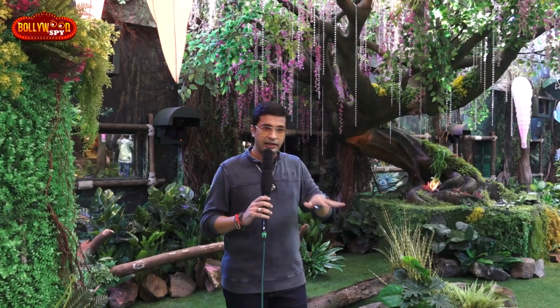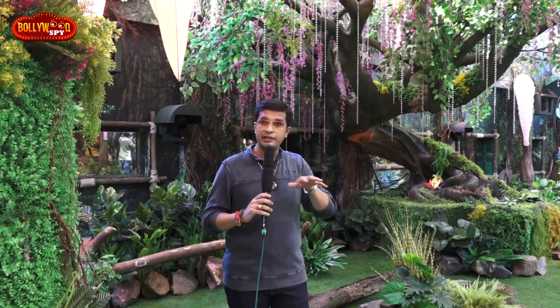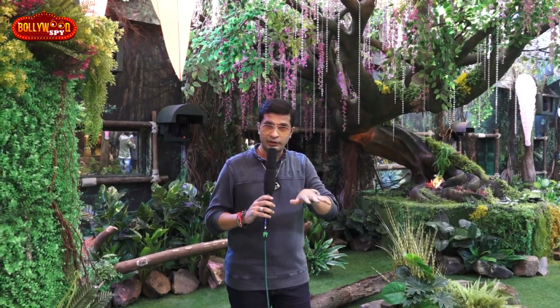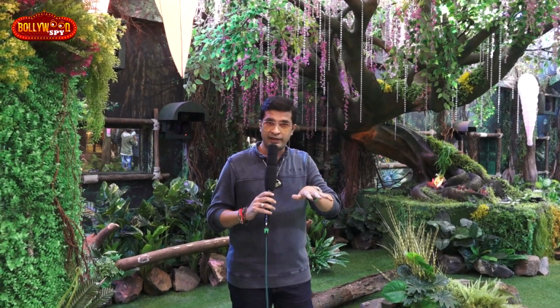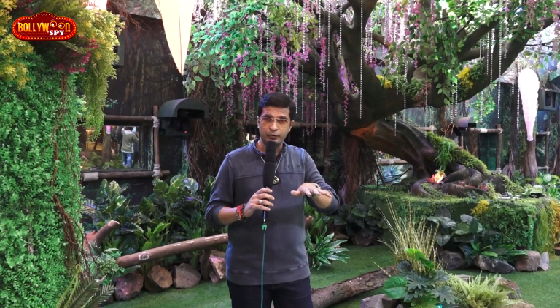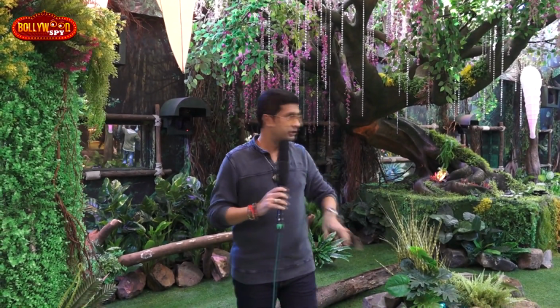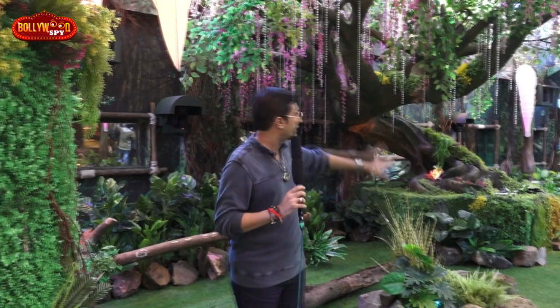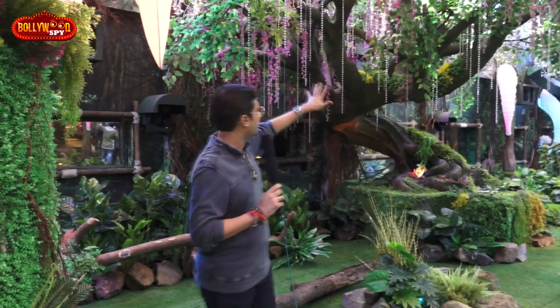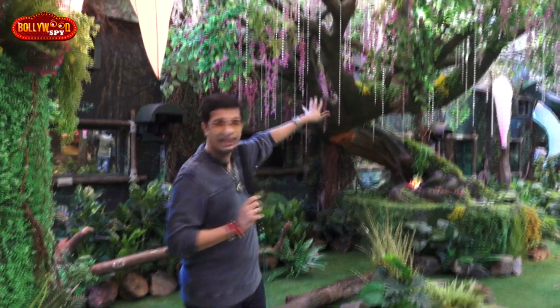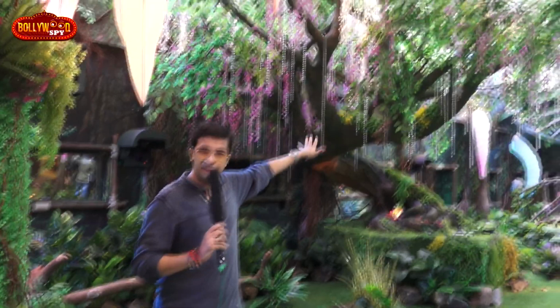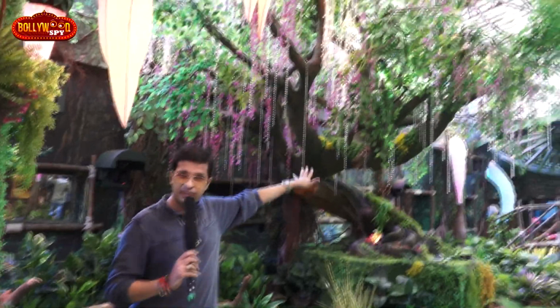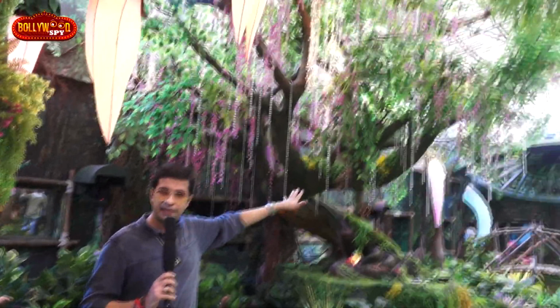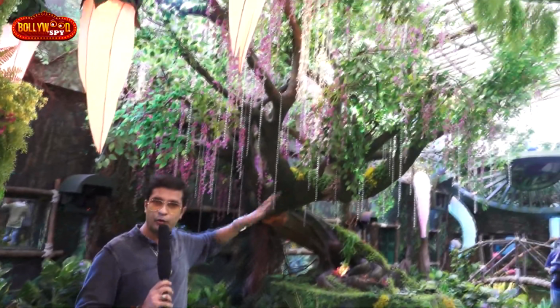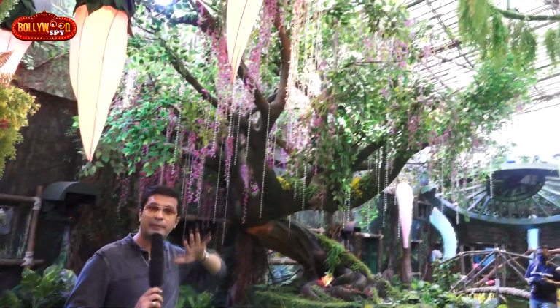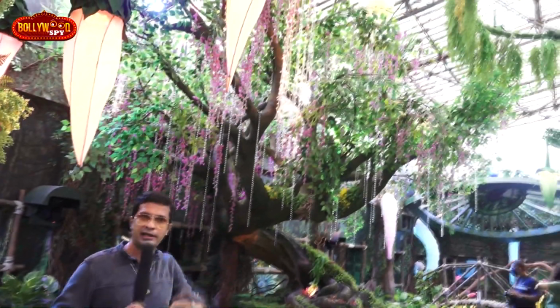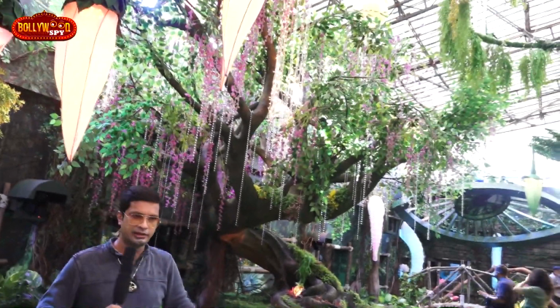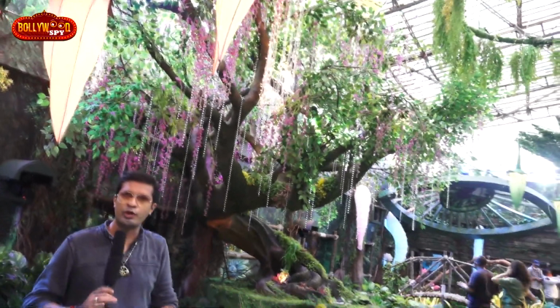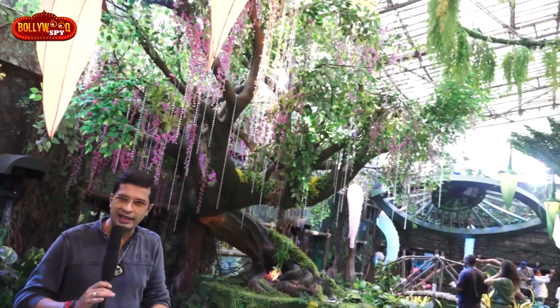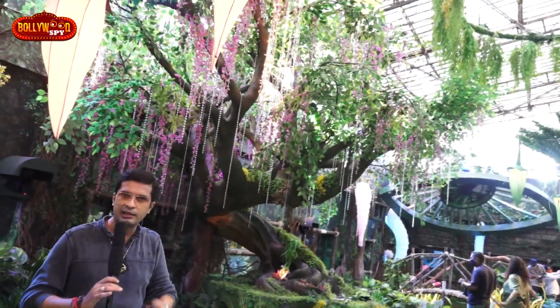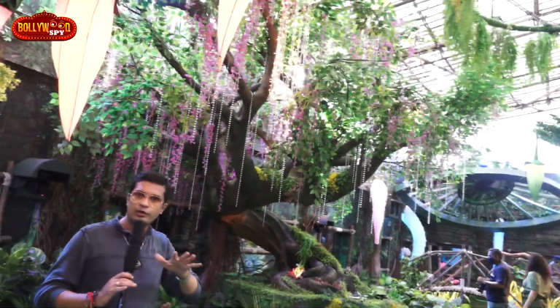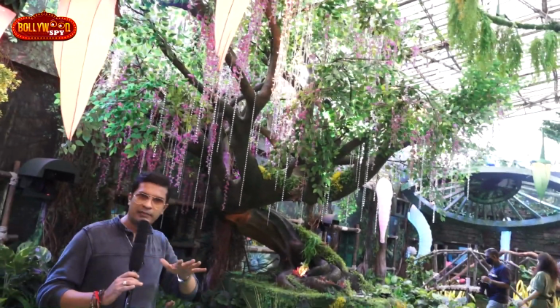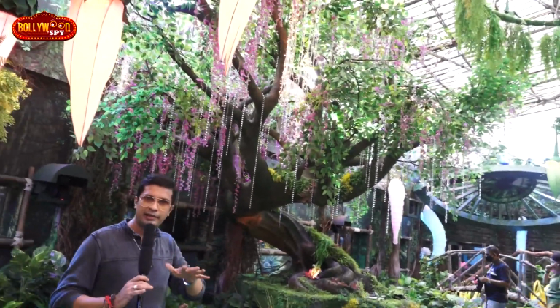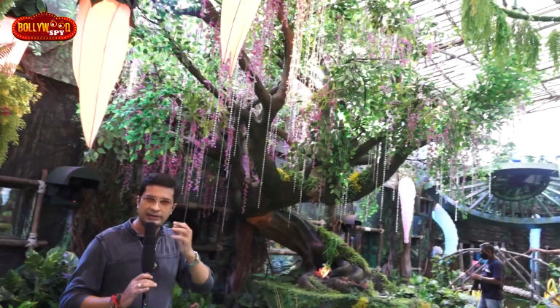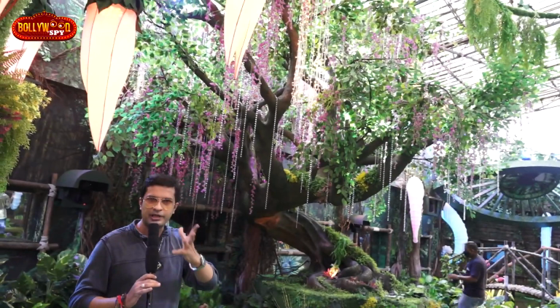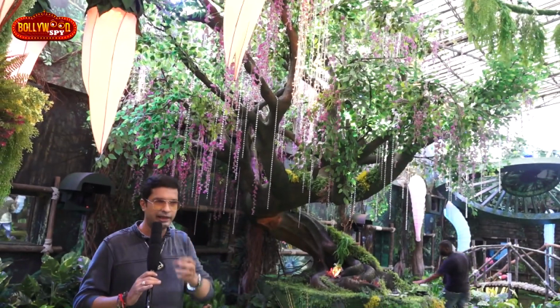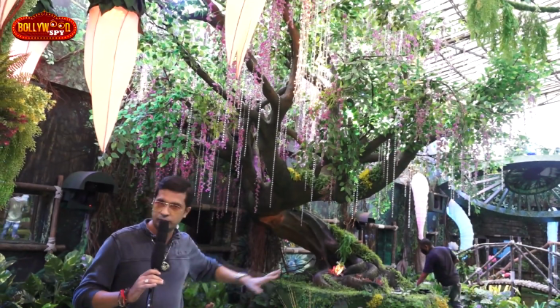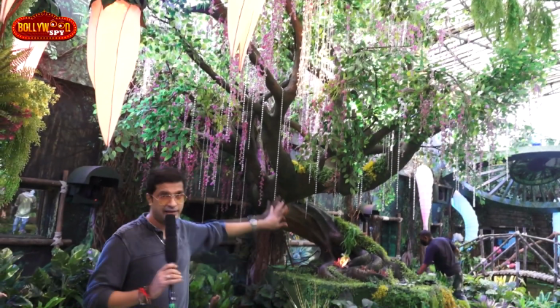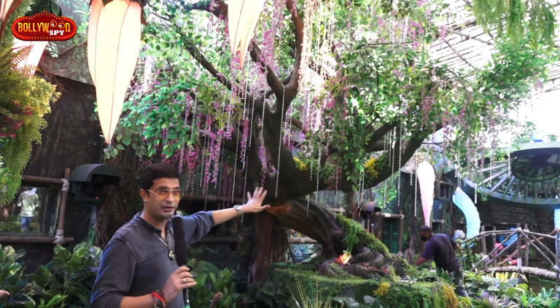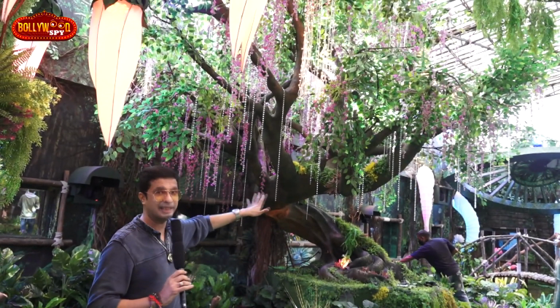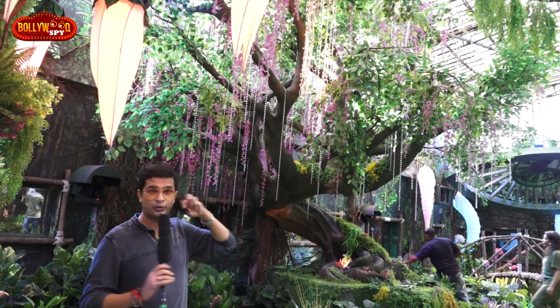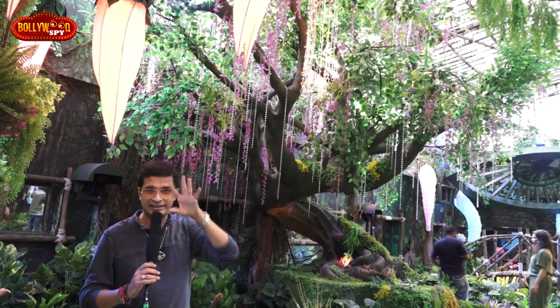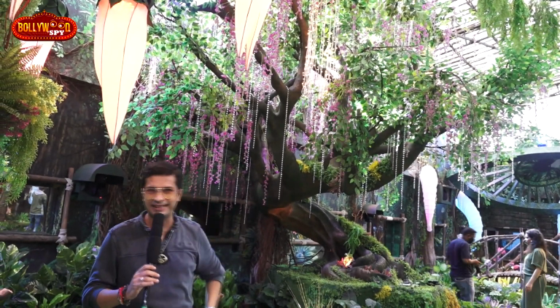As you have seen, this whole area is a jungle theme. Here we are going to start — oh, this is the wisdom tree! I think this is the wisdom tree where people will come and sit in a little zen mode. You know, it's like Buddha will preach here; this is the tree where wisdom will come.